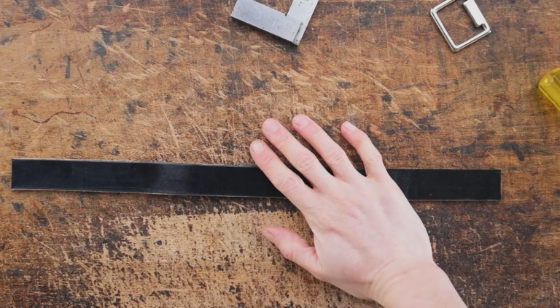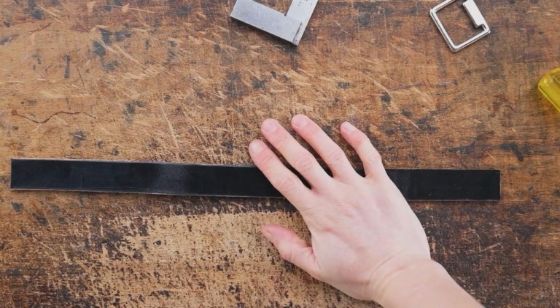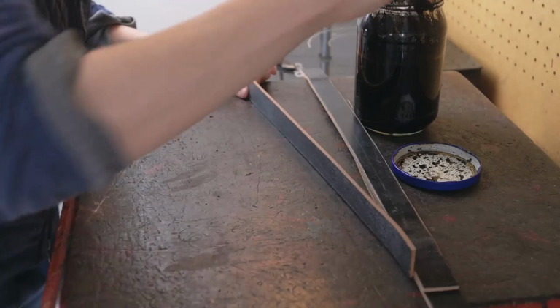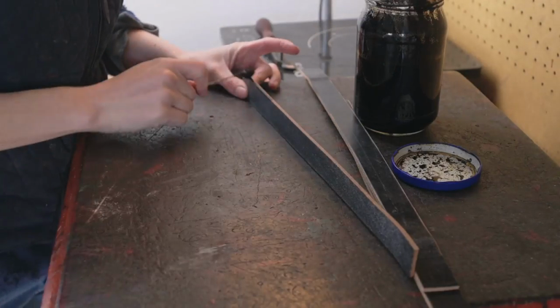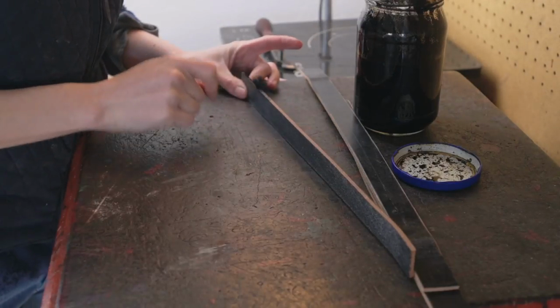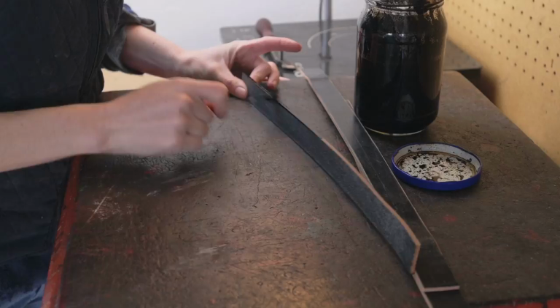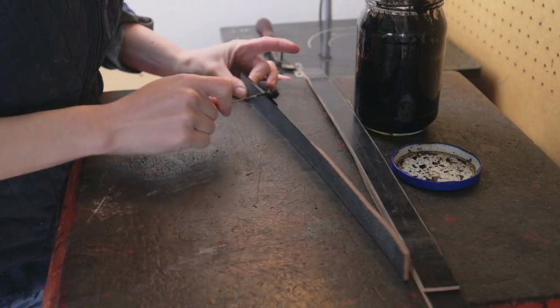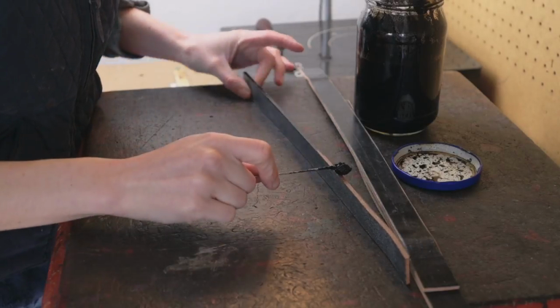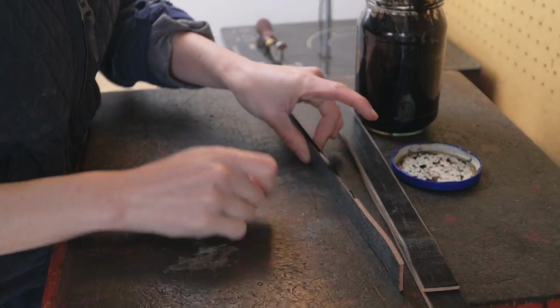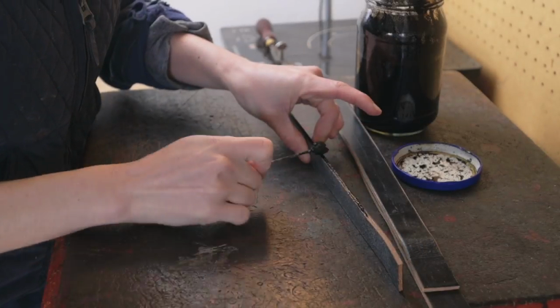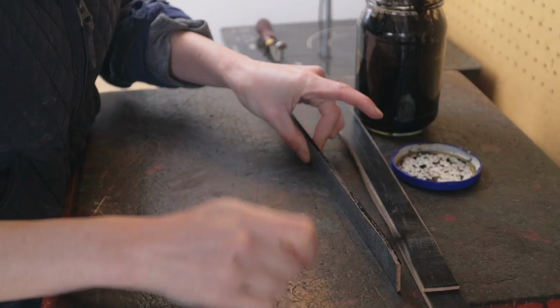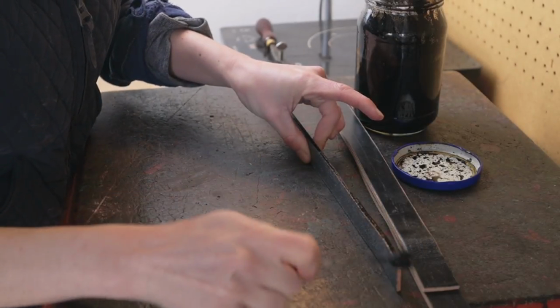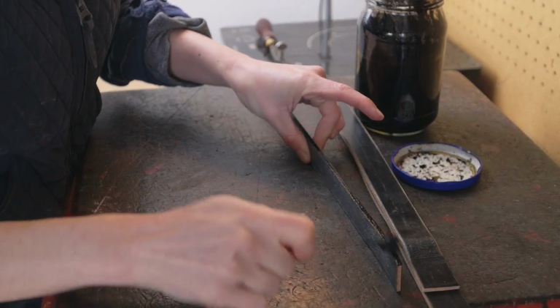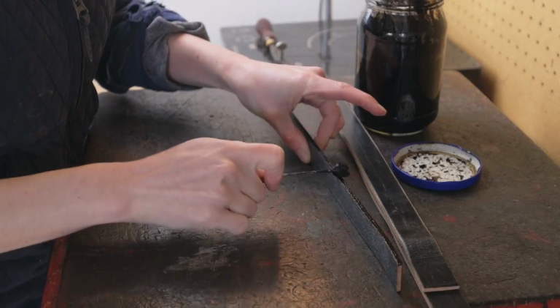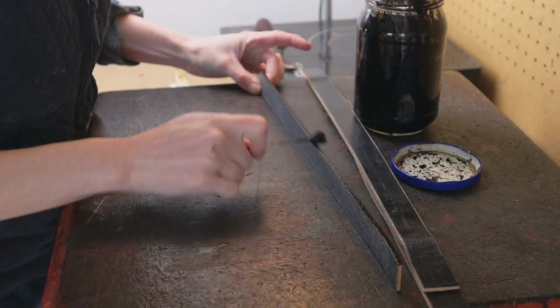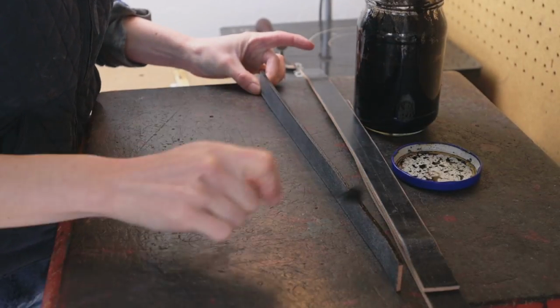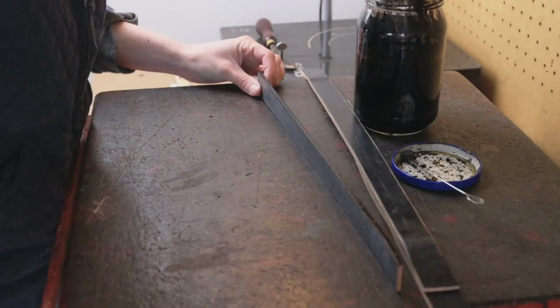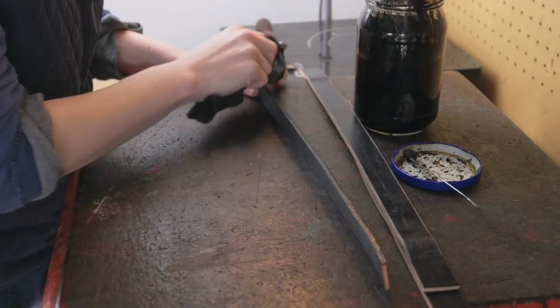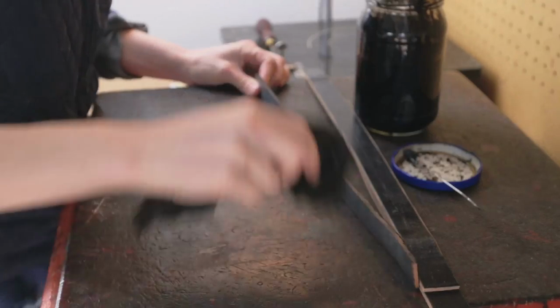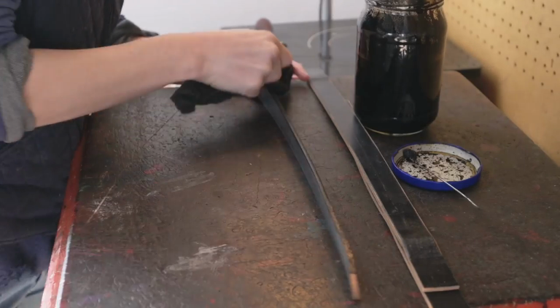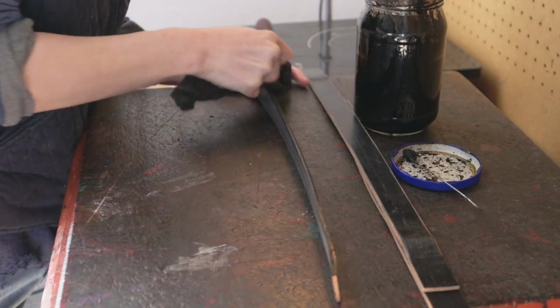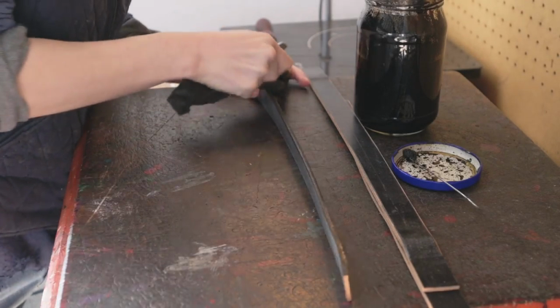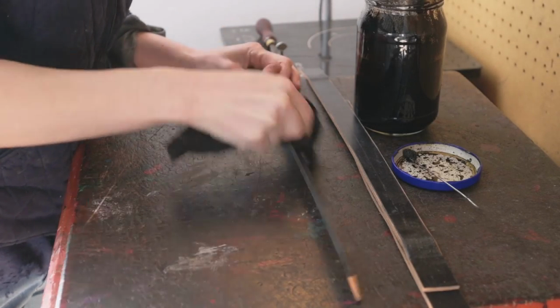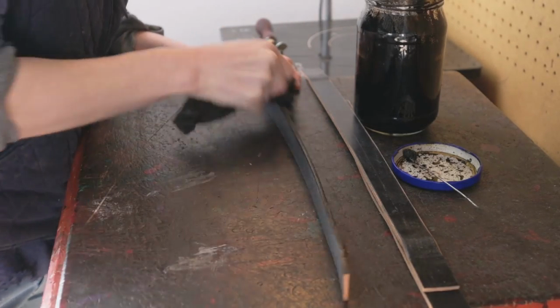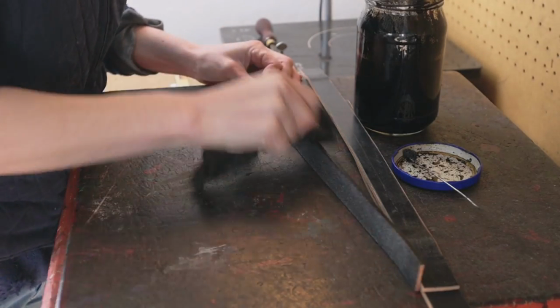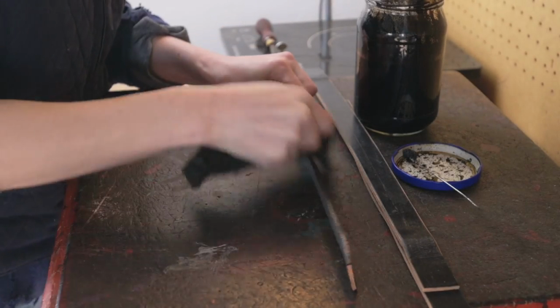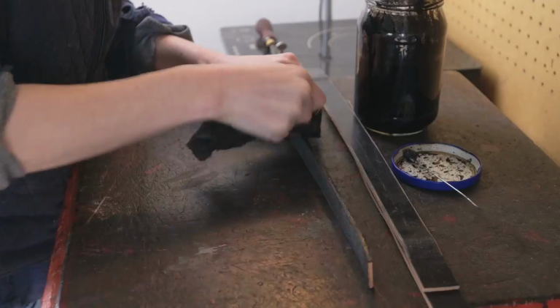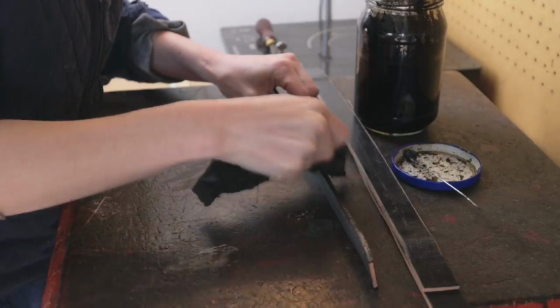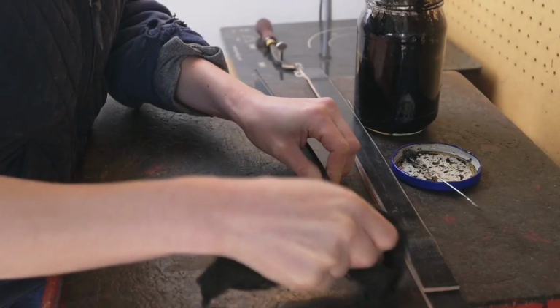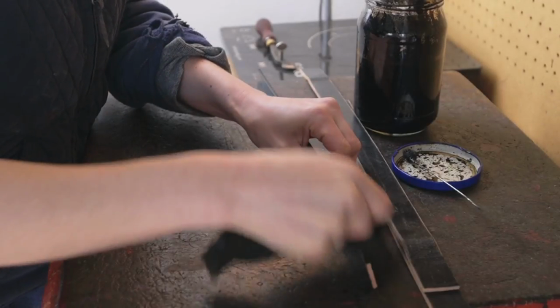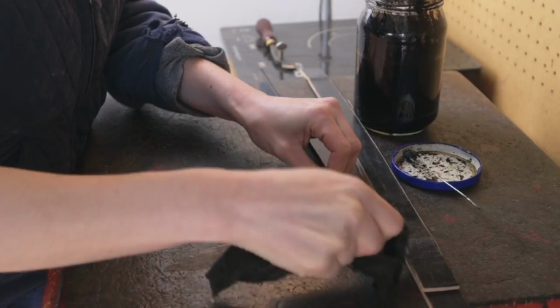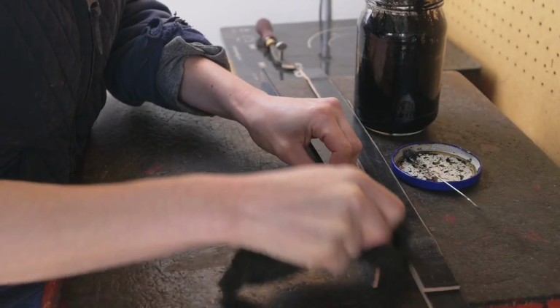So once you've got both your jowls marked out you can then head over to the staining table and start staining. You want to stain them as well as your noseband and we're going to do some polishing and then we are going to use our screw crease and draw two crease lines down either side of our pieces.